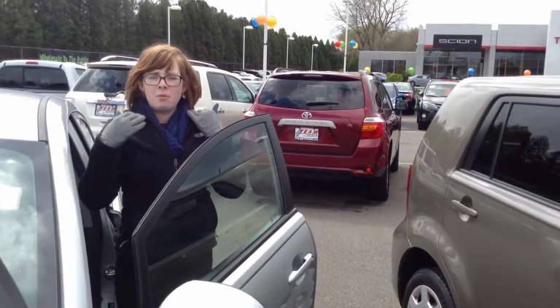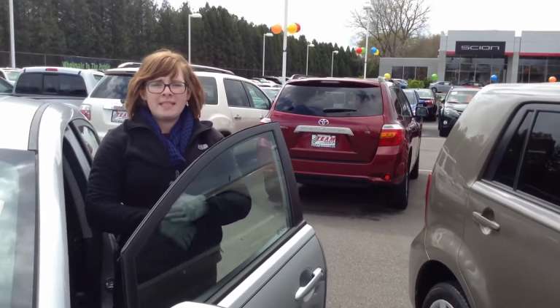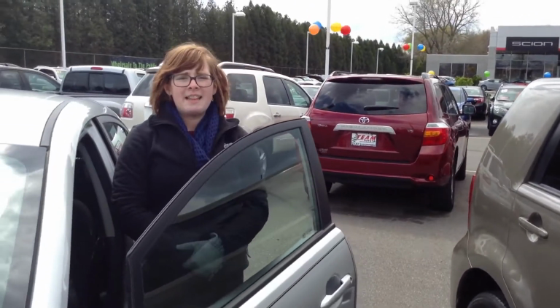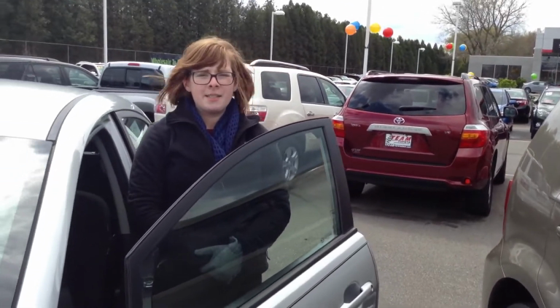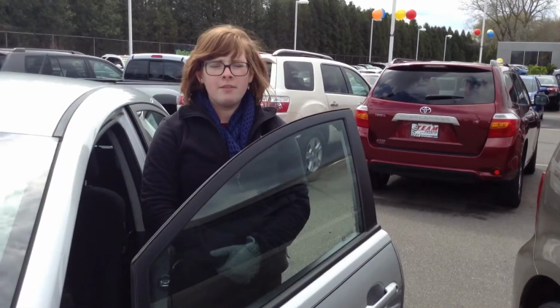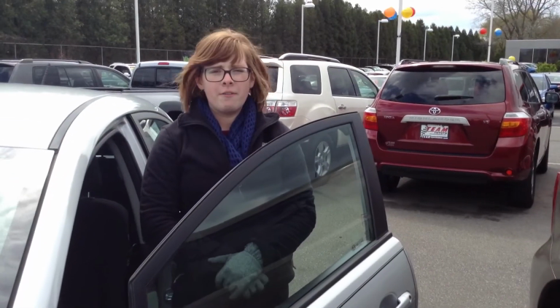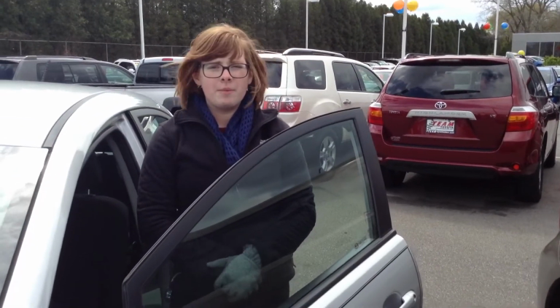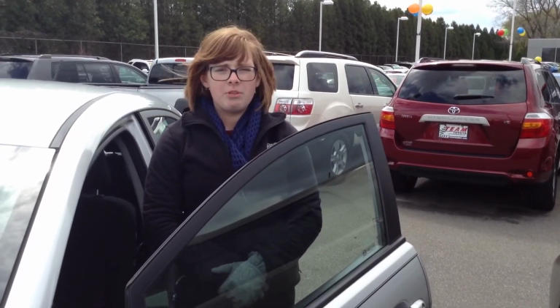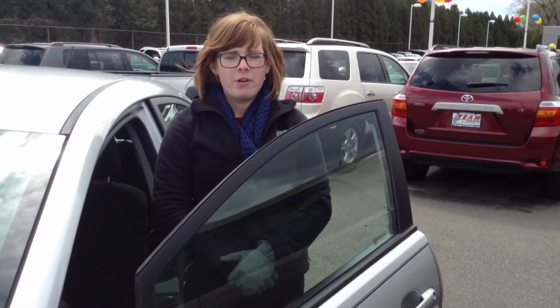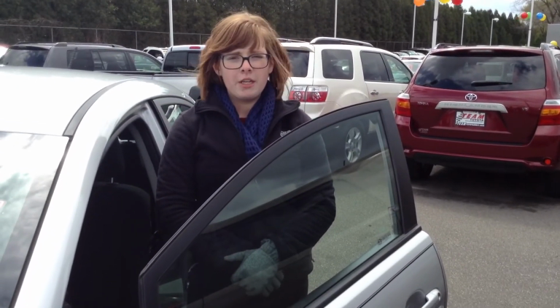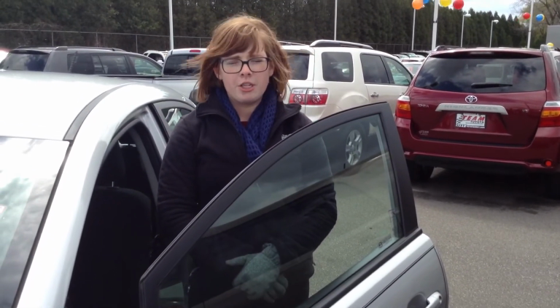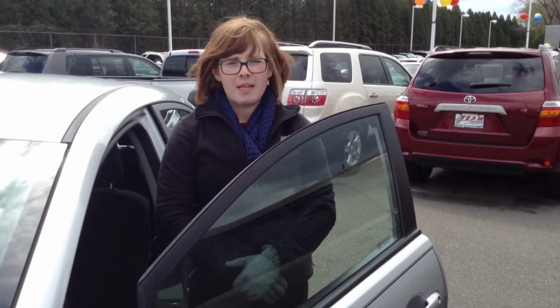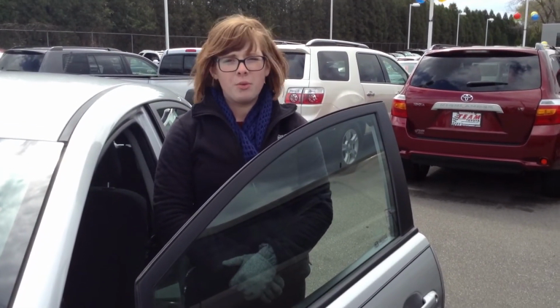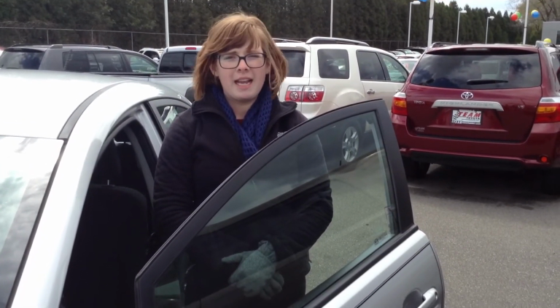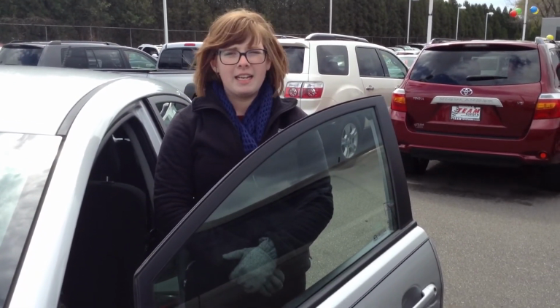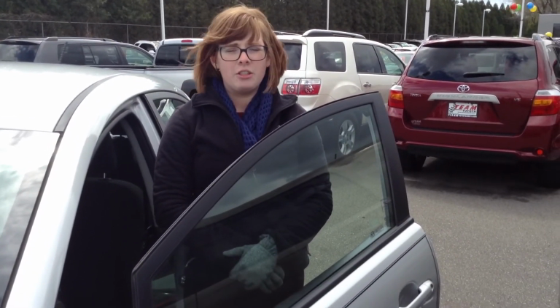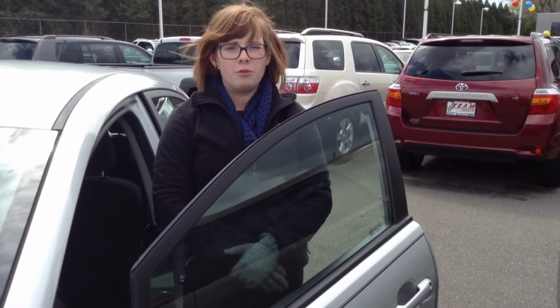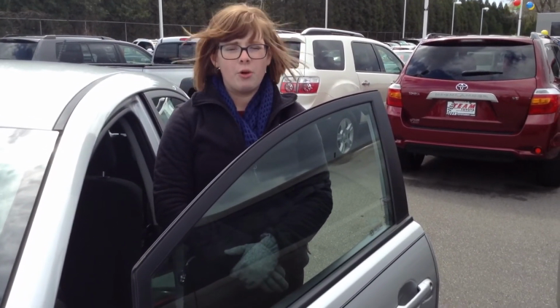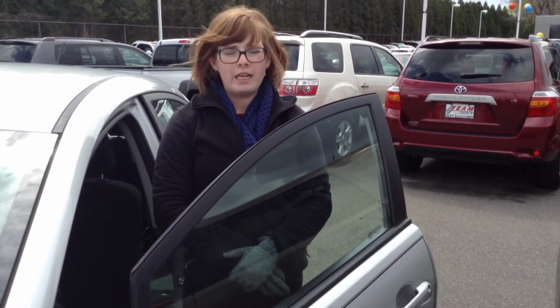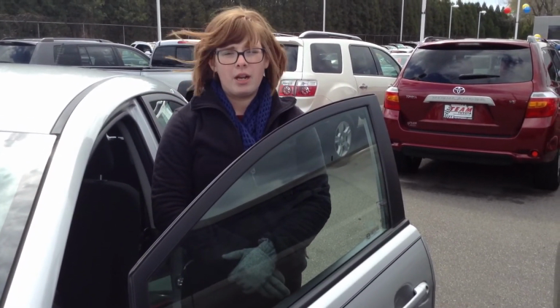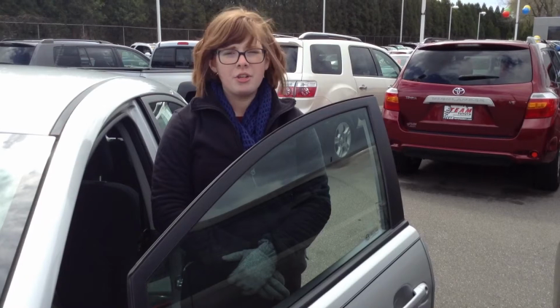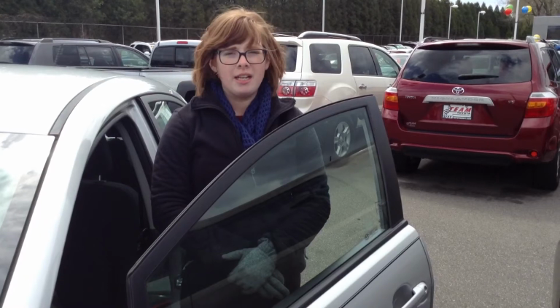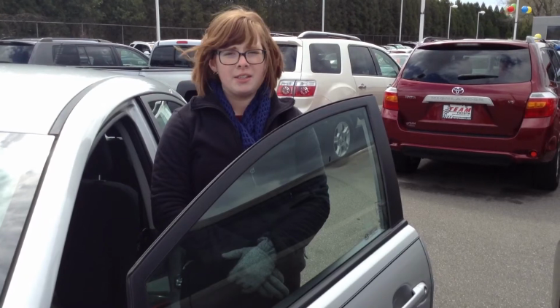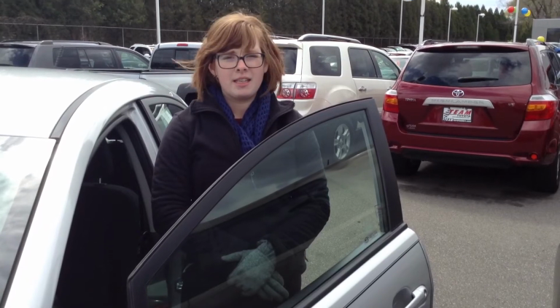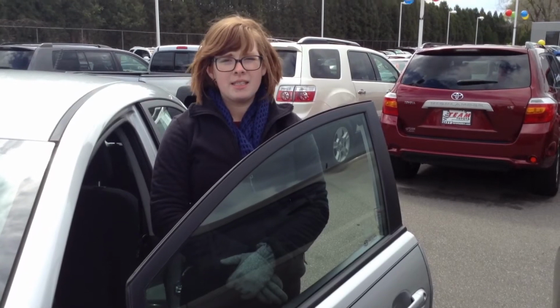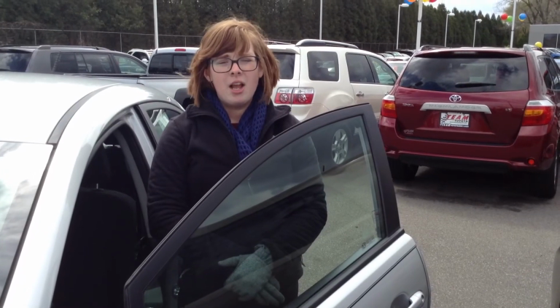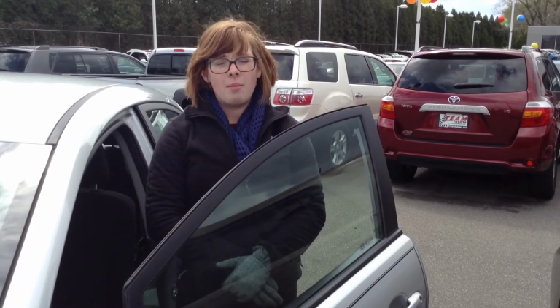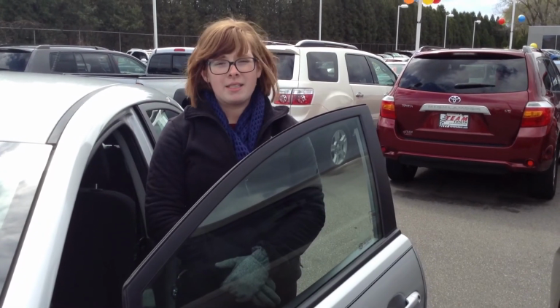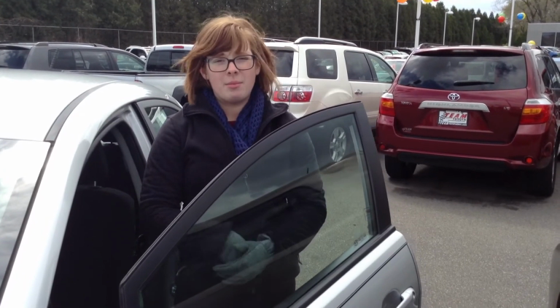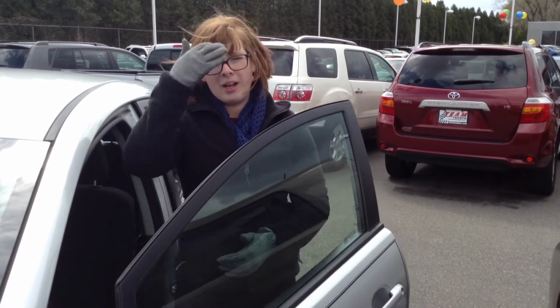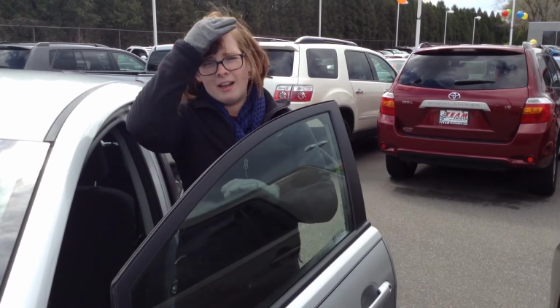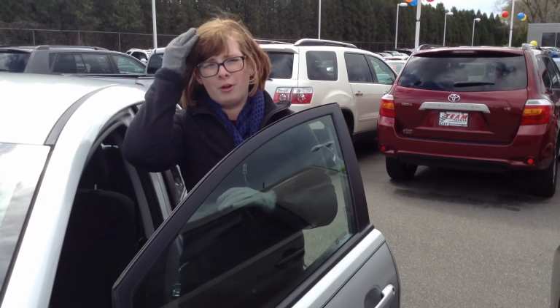Once again, this is Olivia from Team Toyota. You can reach me at 219-924-8100 for deals like this. That makes us number one on 41.